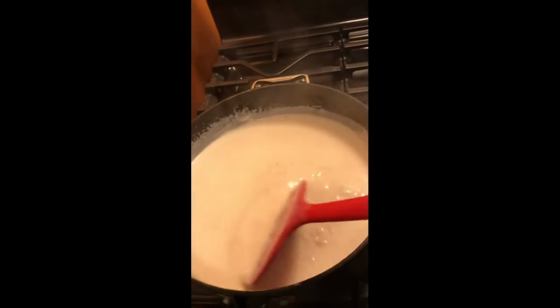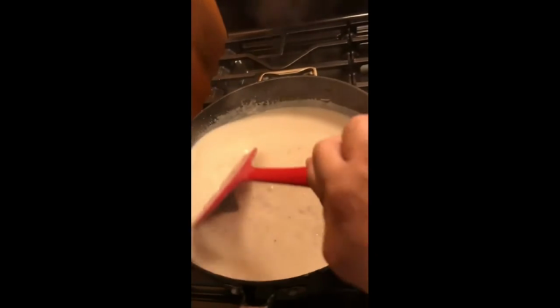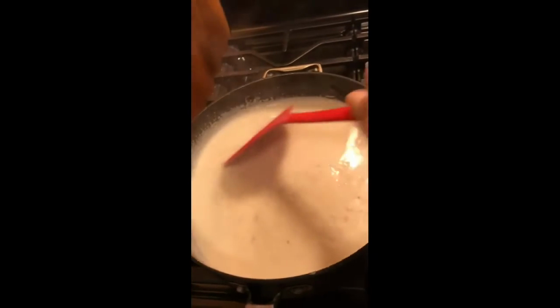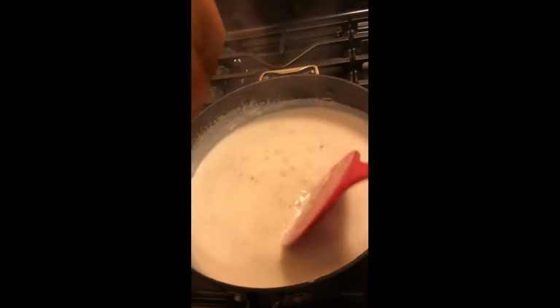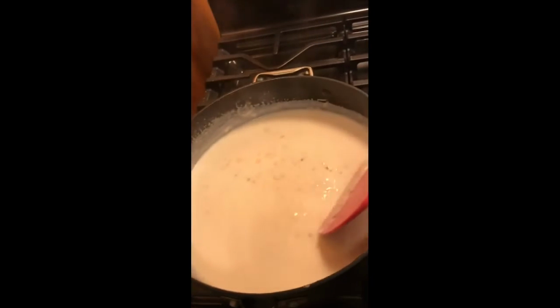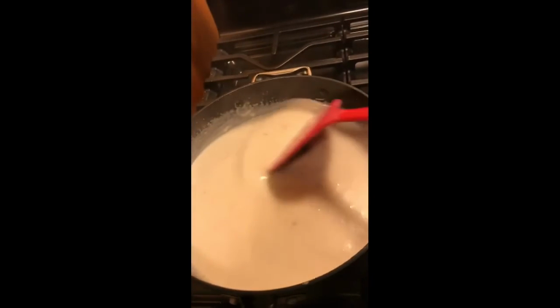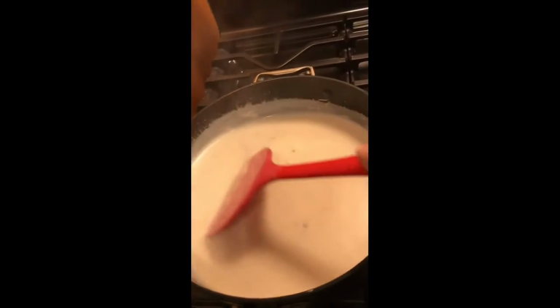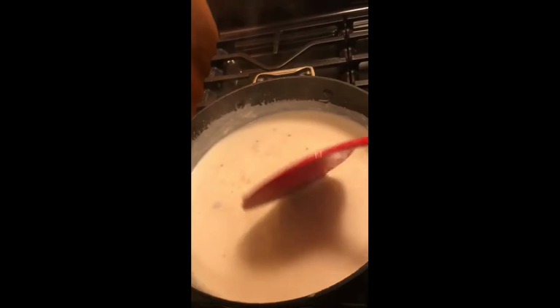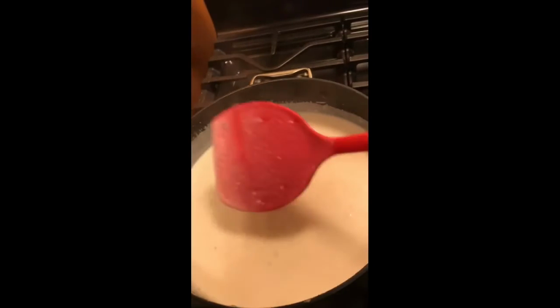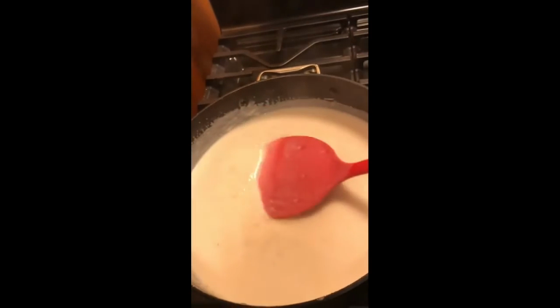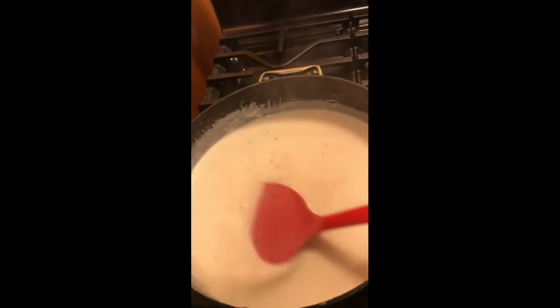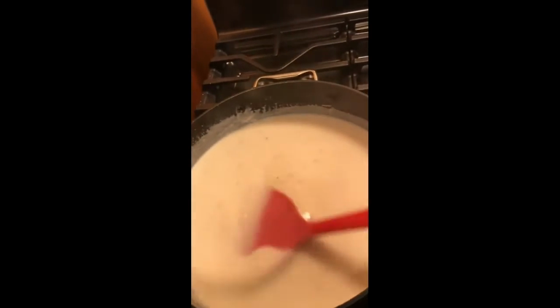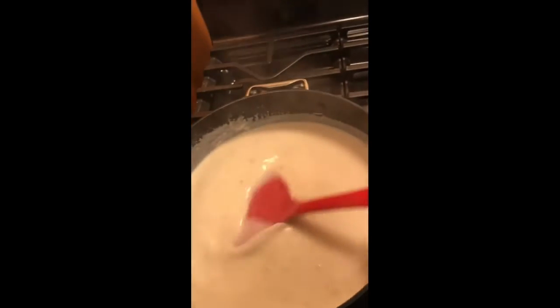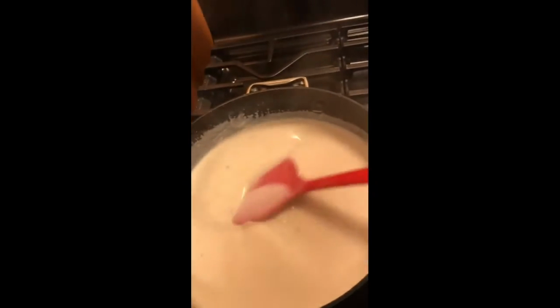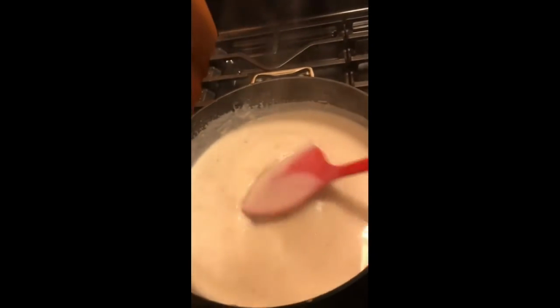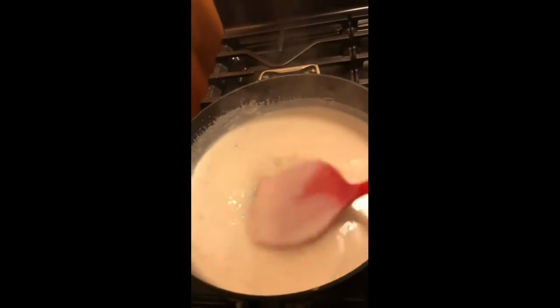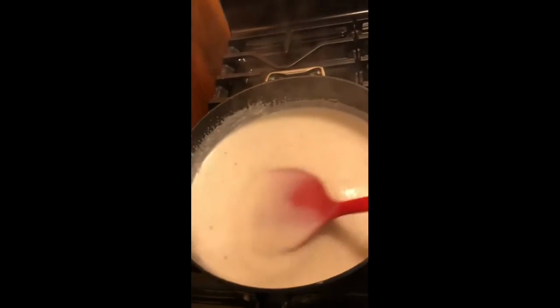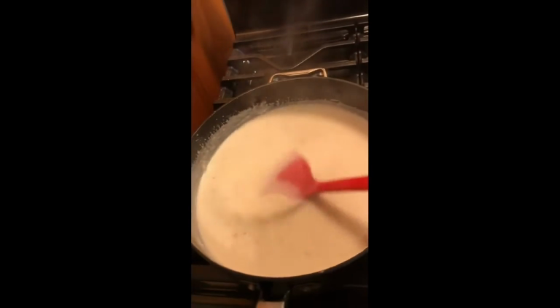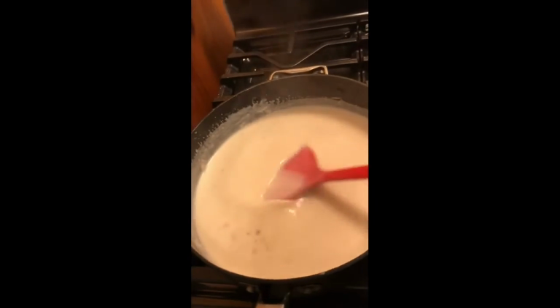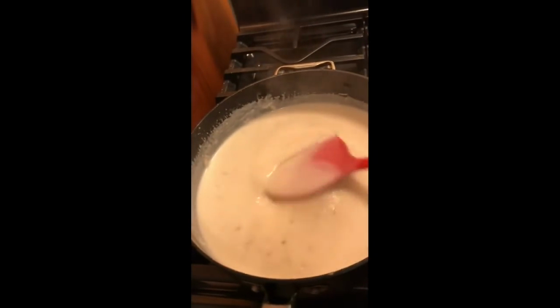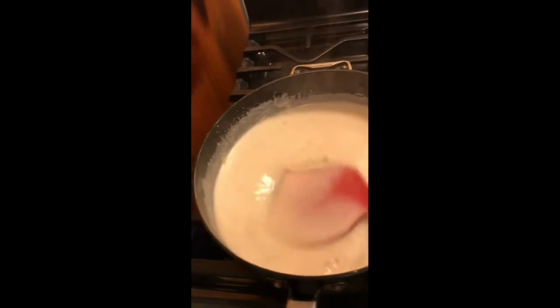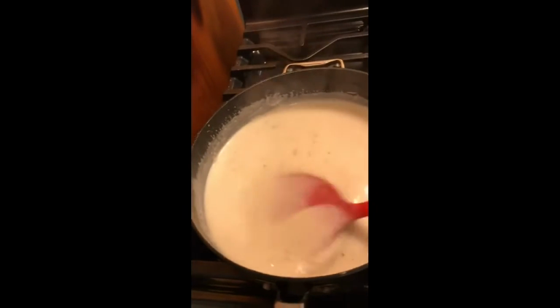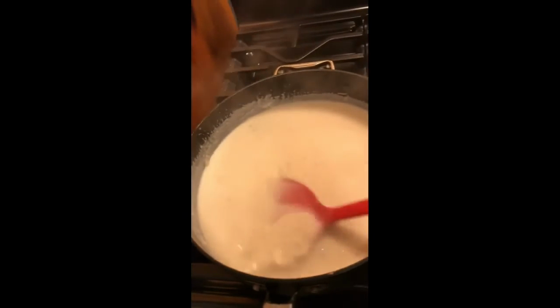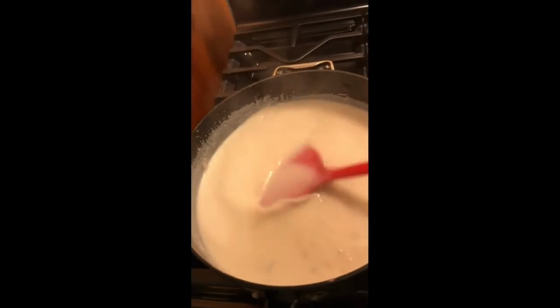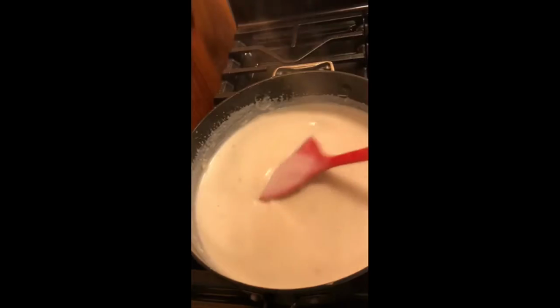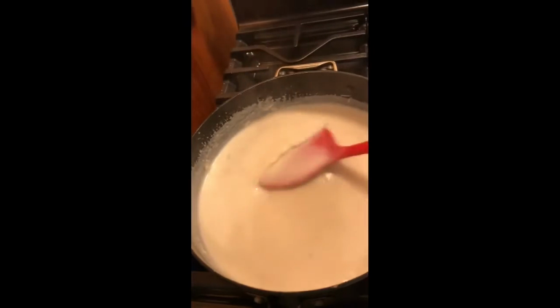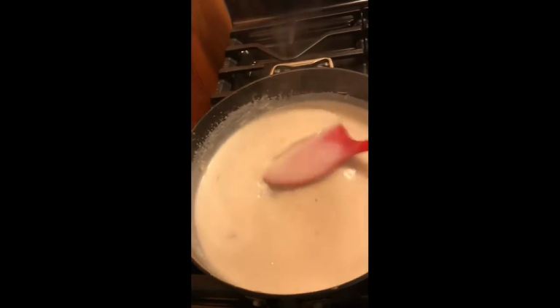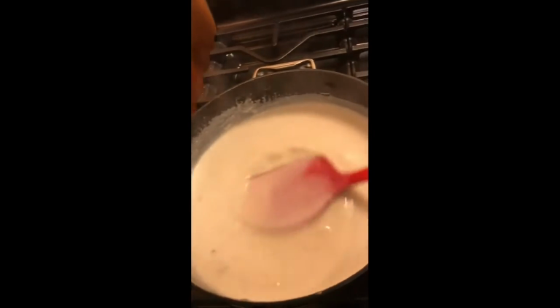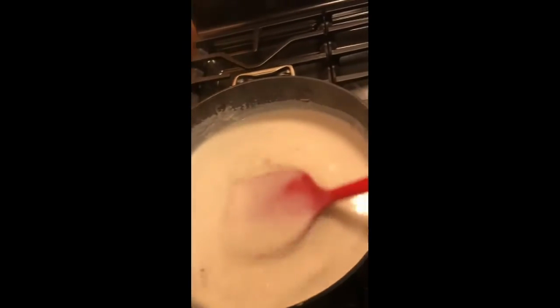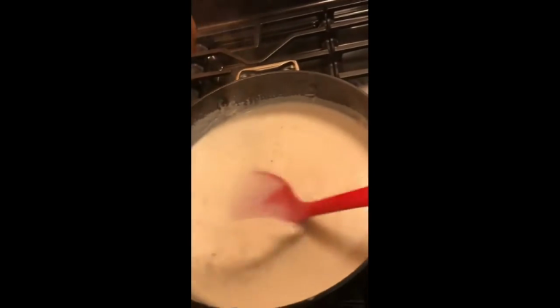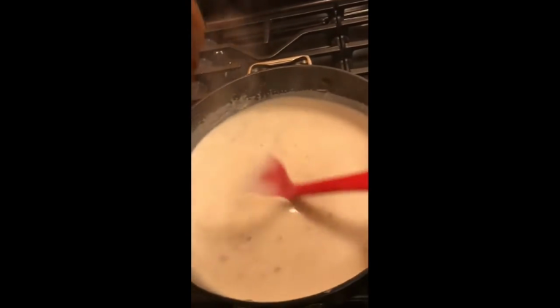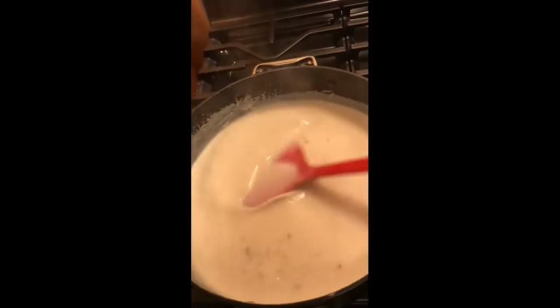Soak them if you have to. If you don't get them cleaned right away — I prefer washing as you go. Wash as you go so you won't have that issue.